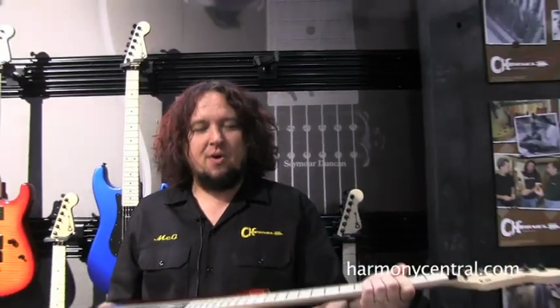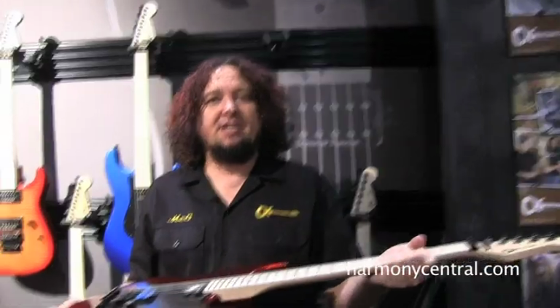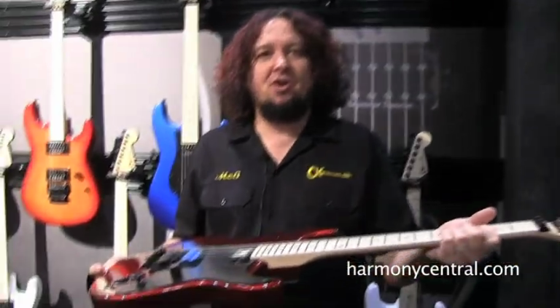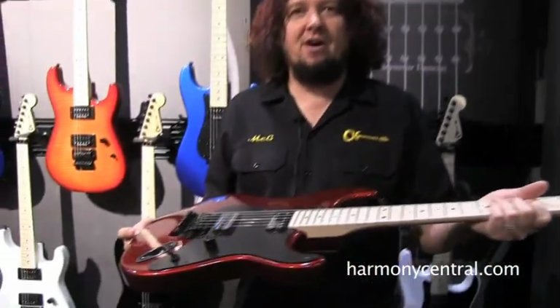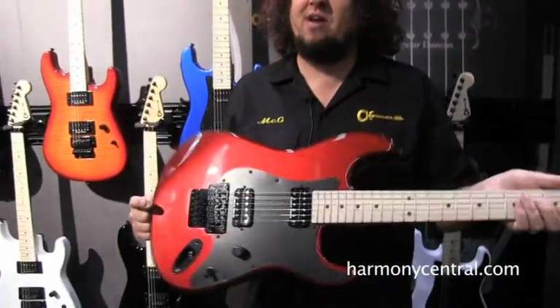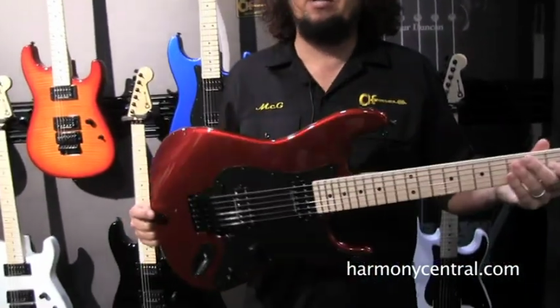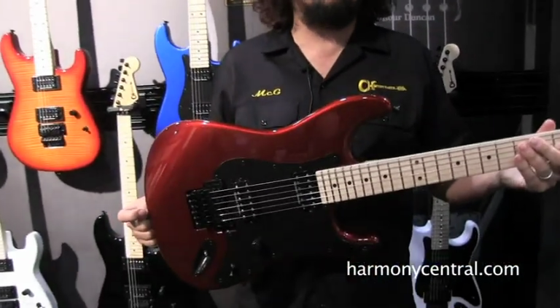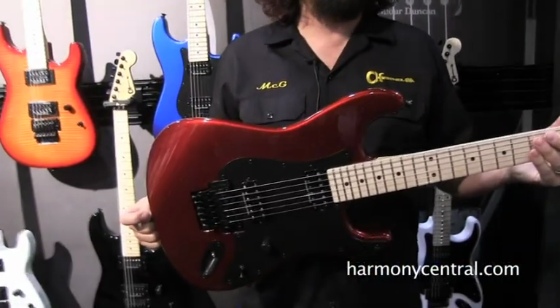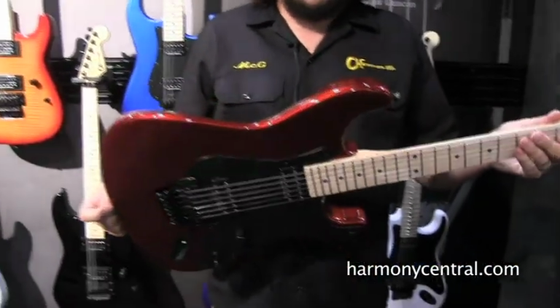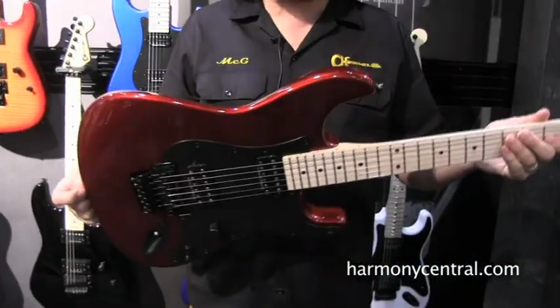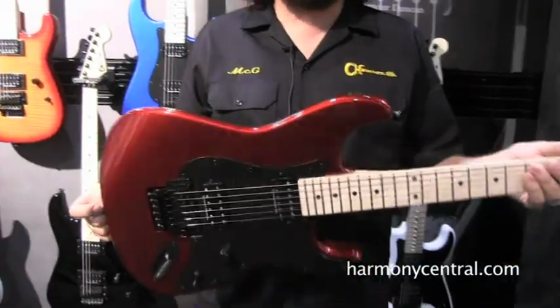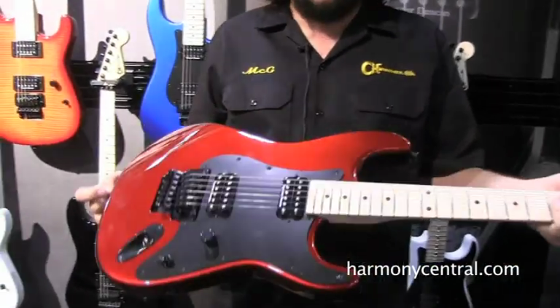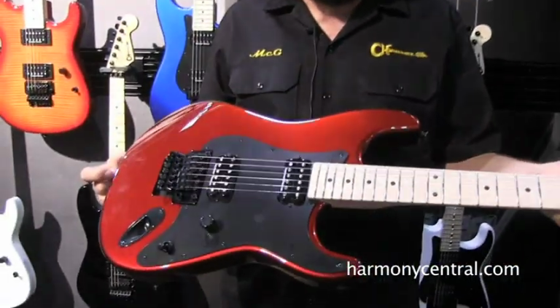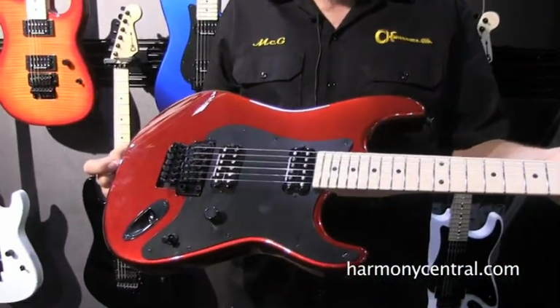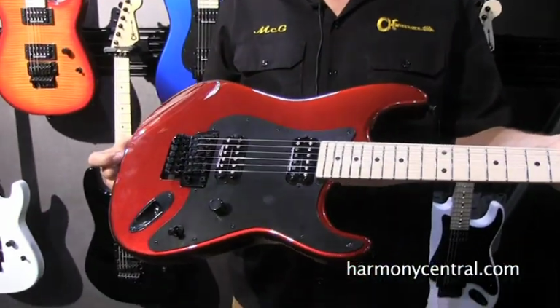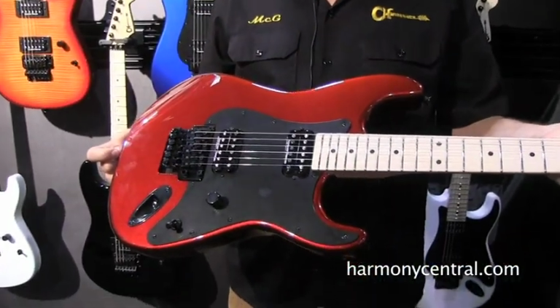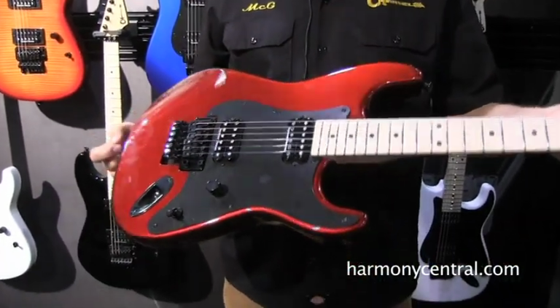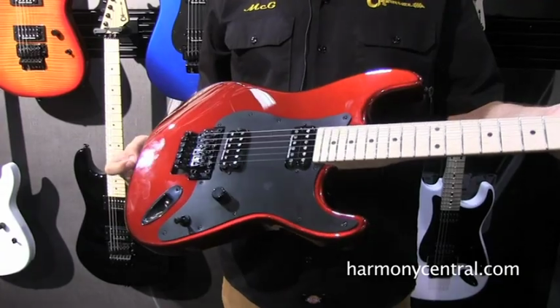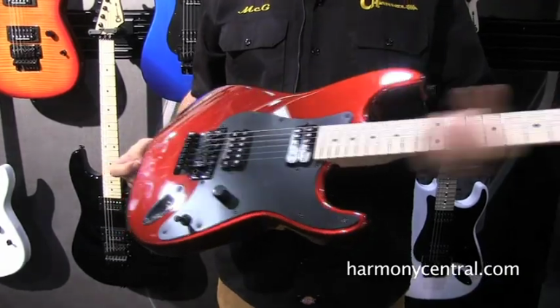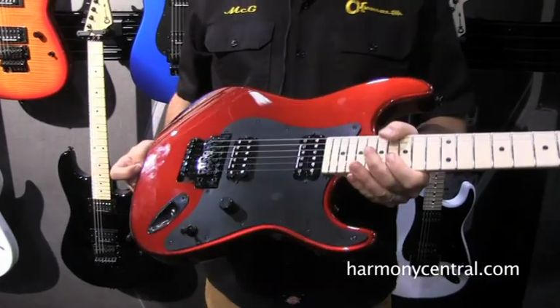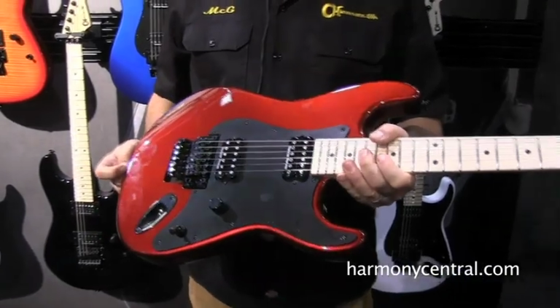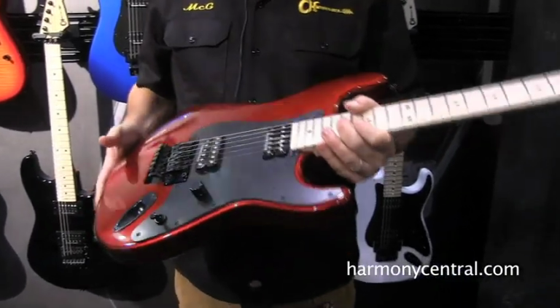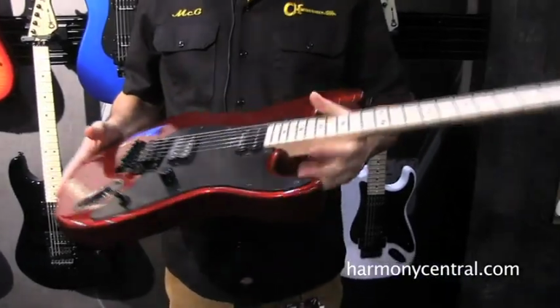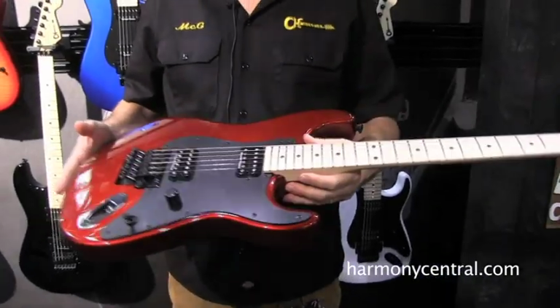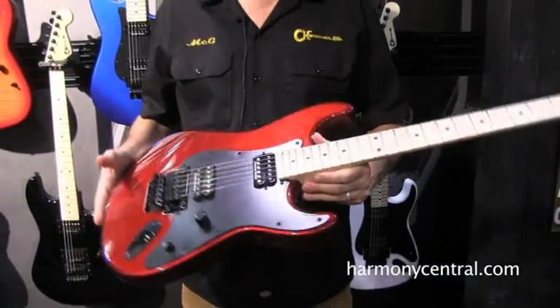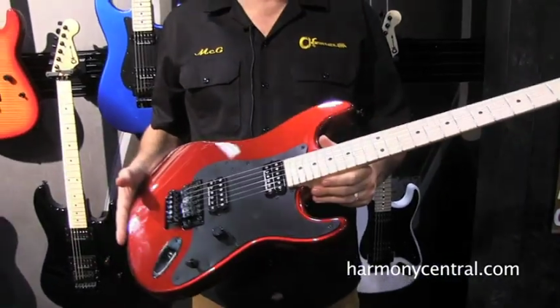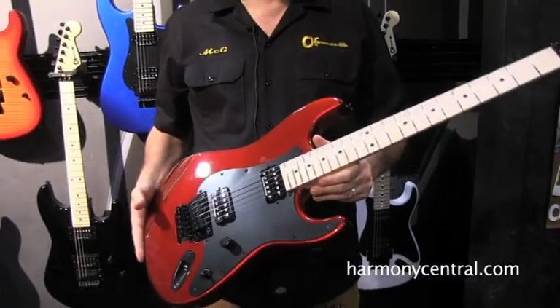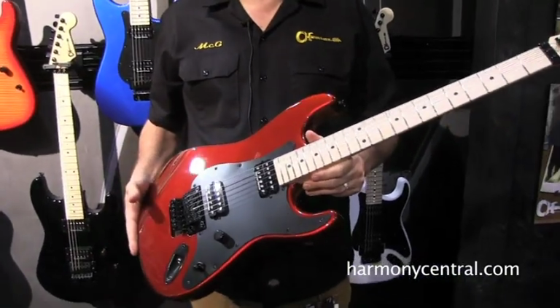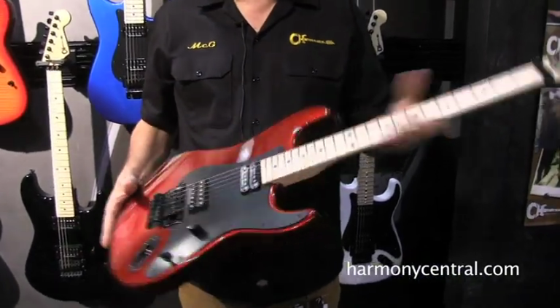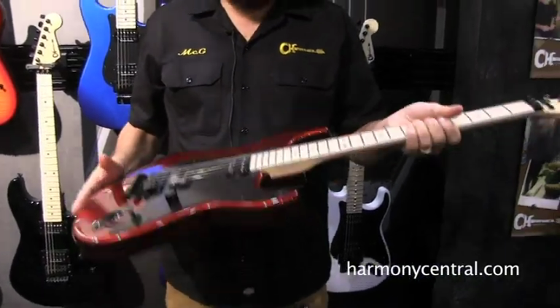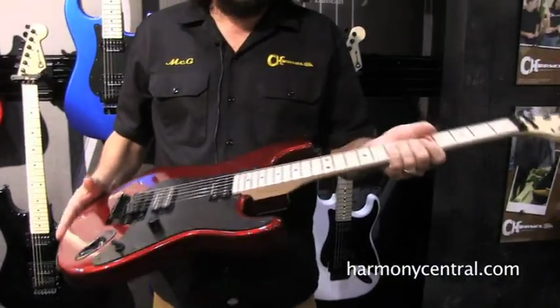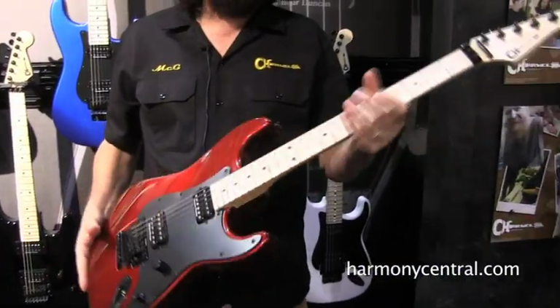The quintessential Charvel is what everybody's looking for. I happen to be holding the SoCal — it's an awesome instrument with the best components available. Awesome colors.